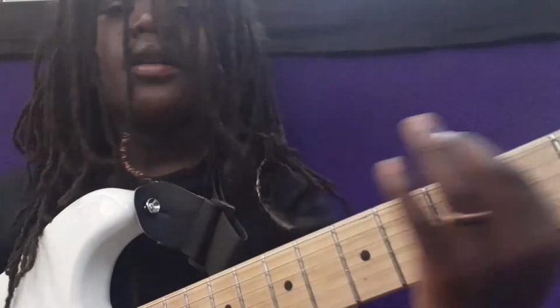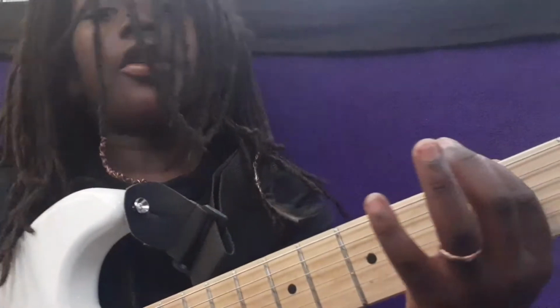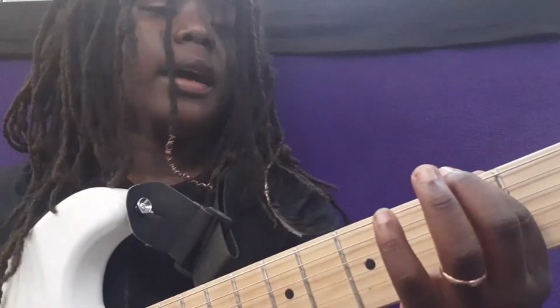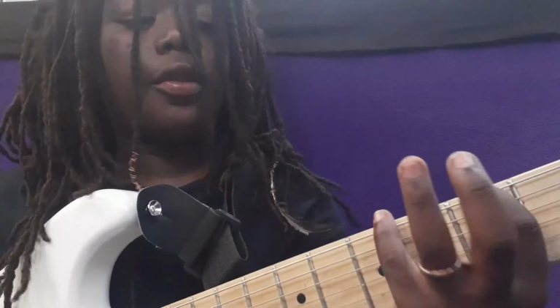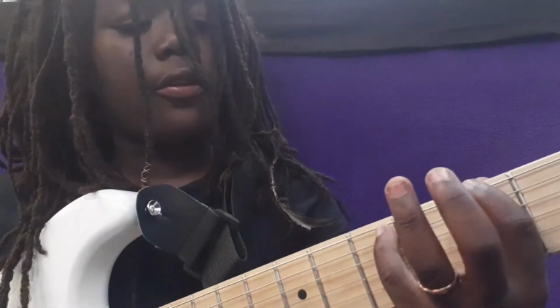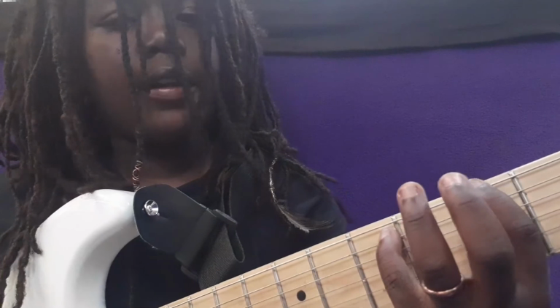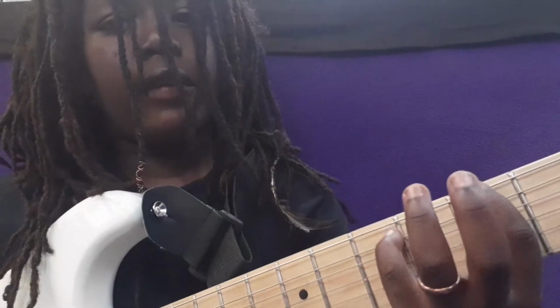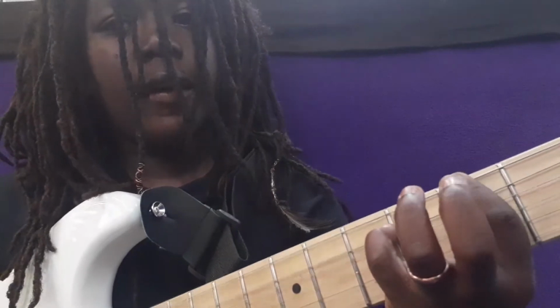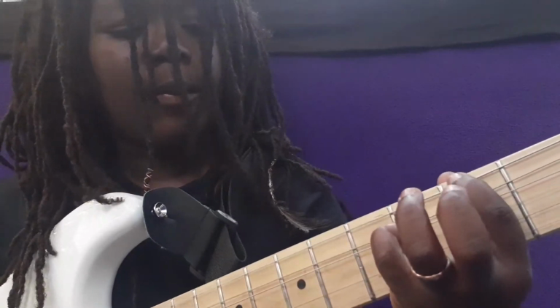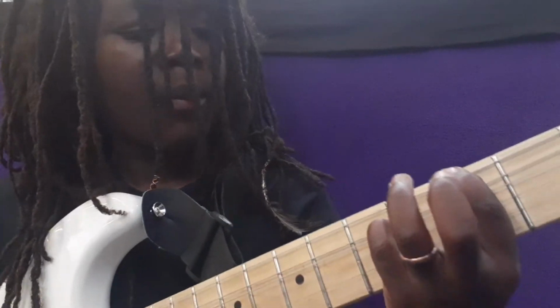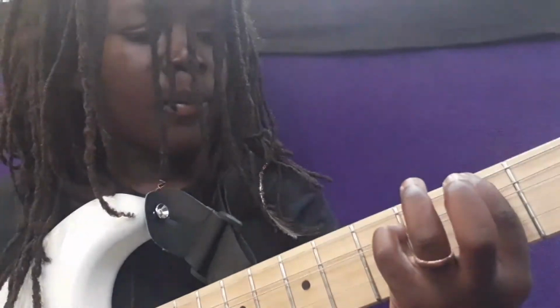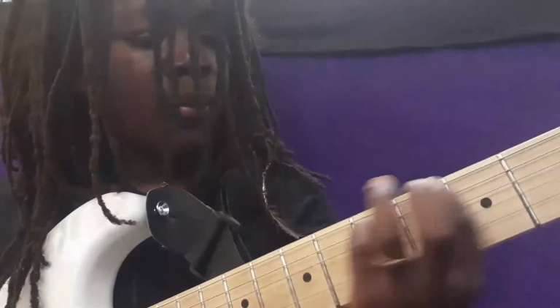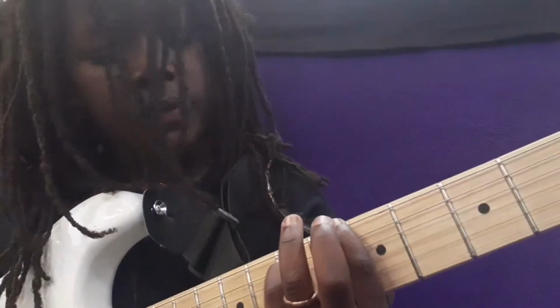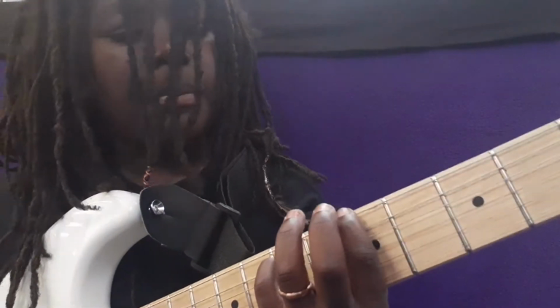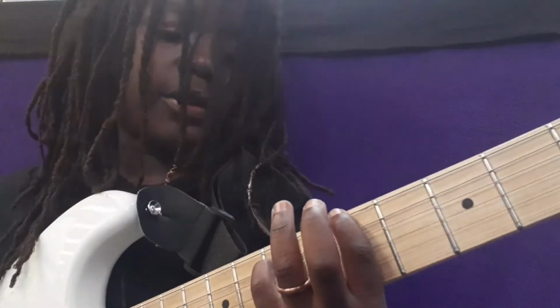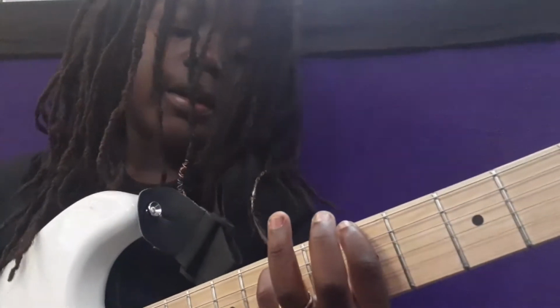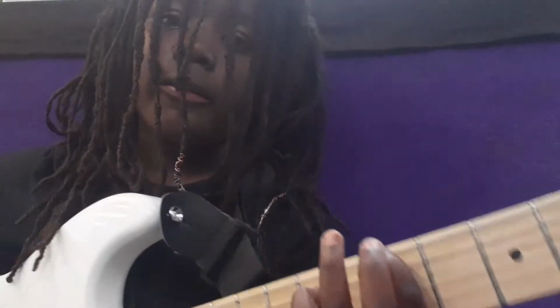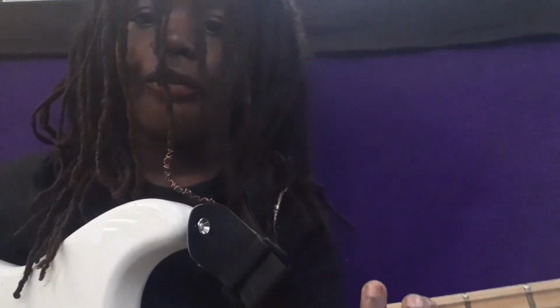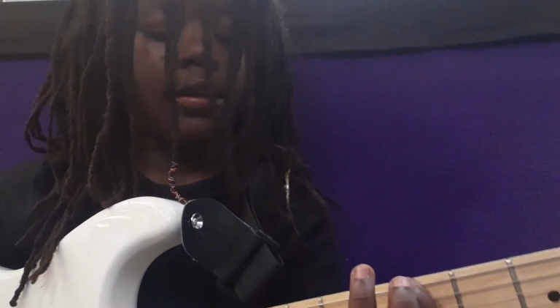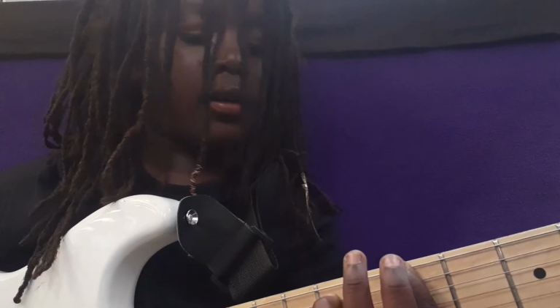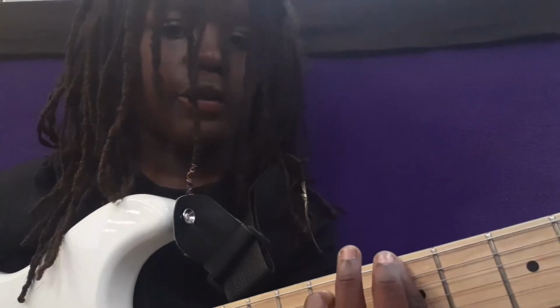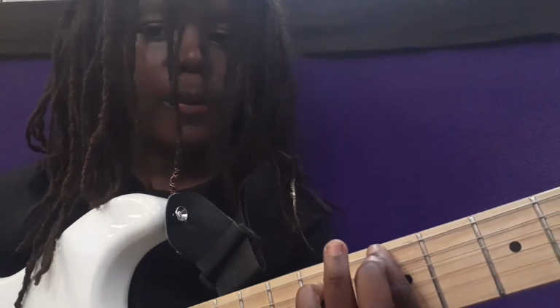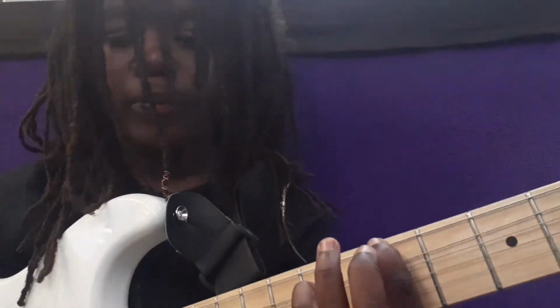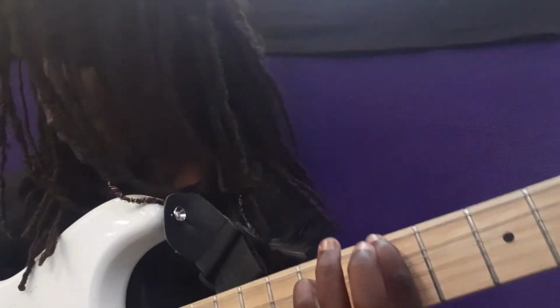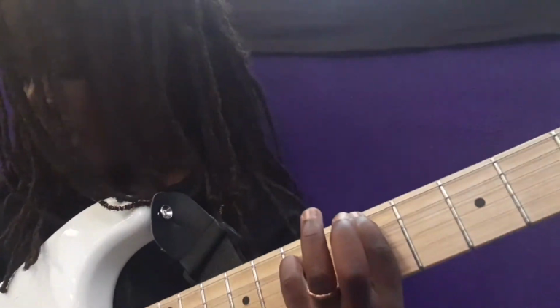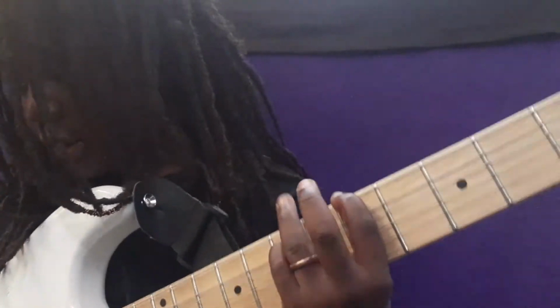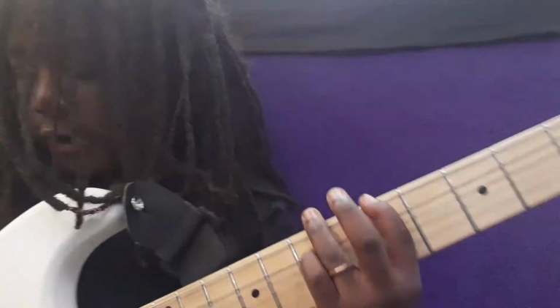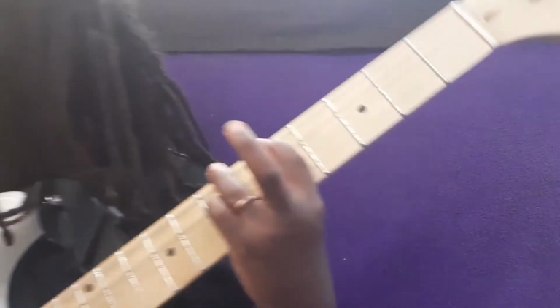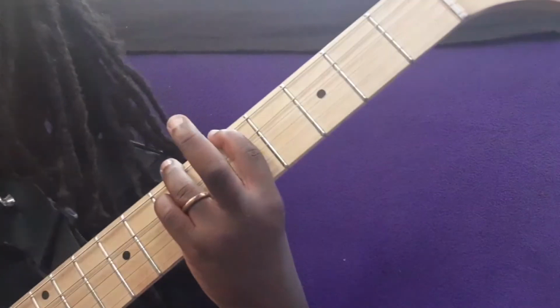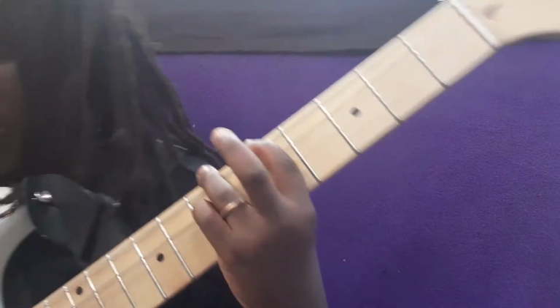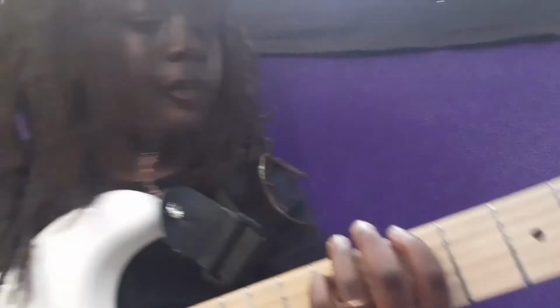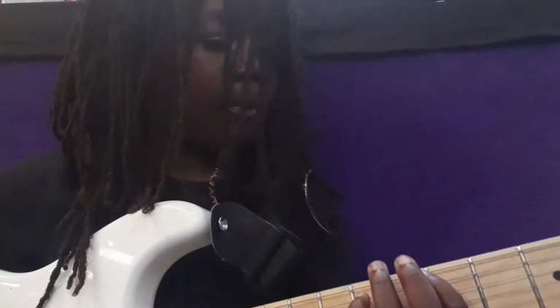Then you're going to go back to the third fret and fifth fret, then back to the fifth fret and the seventh fret. Turn your distortion off and then play.